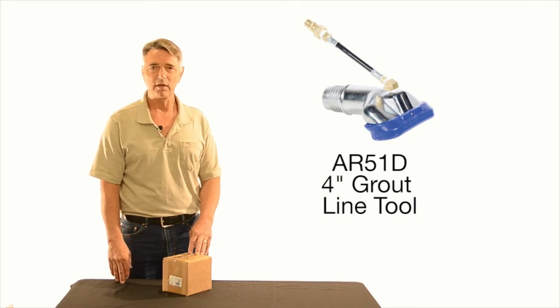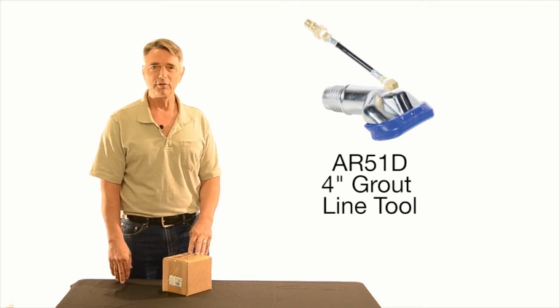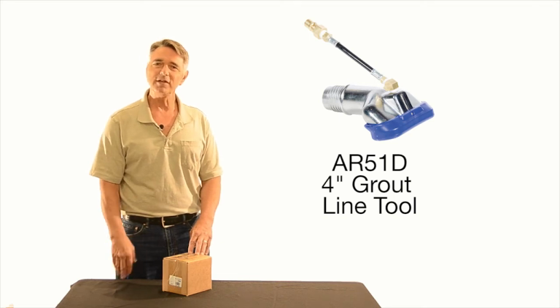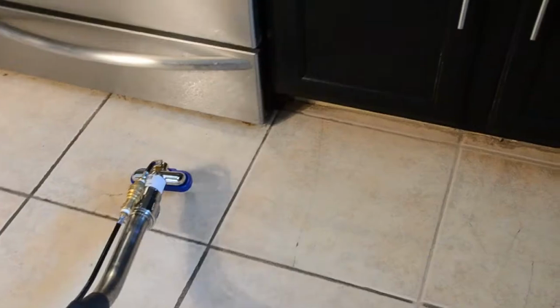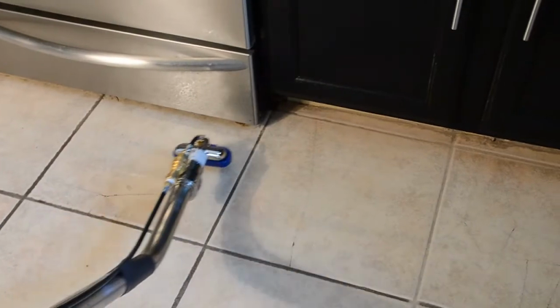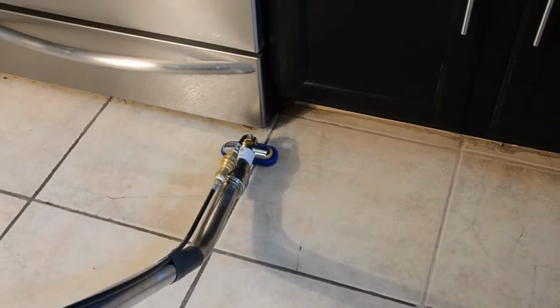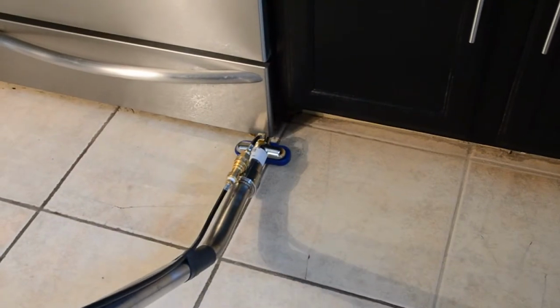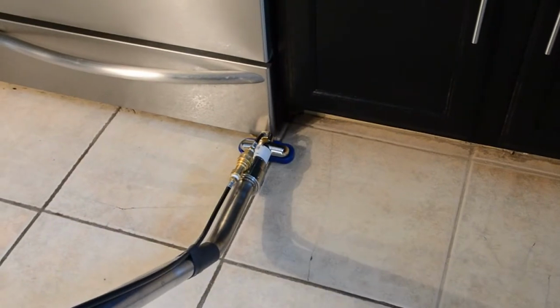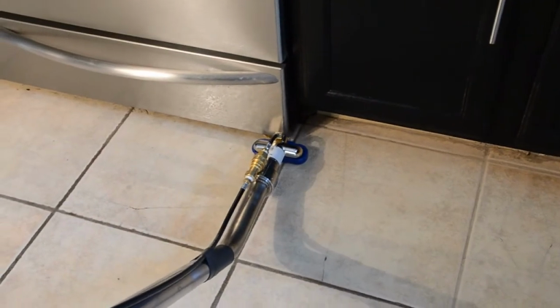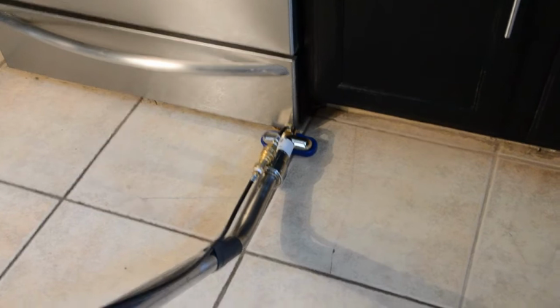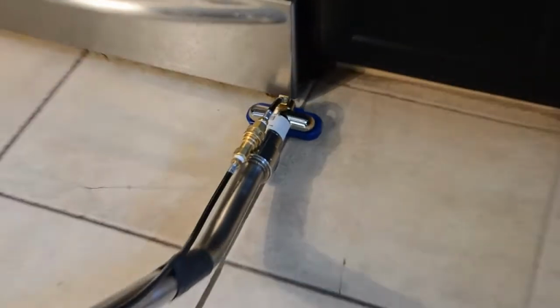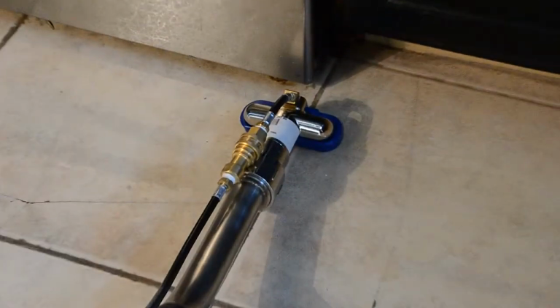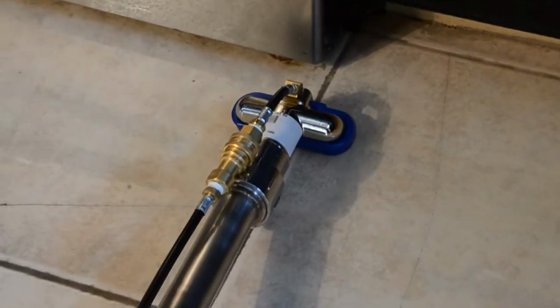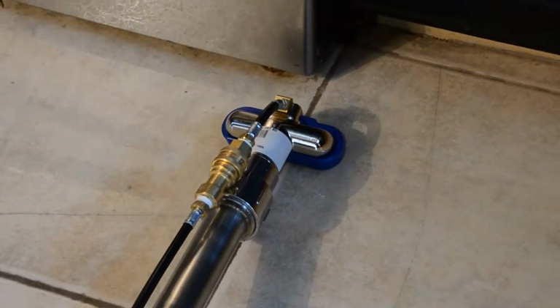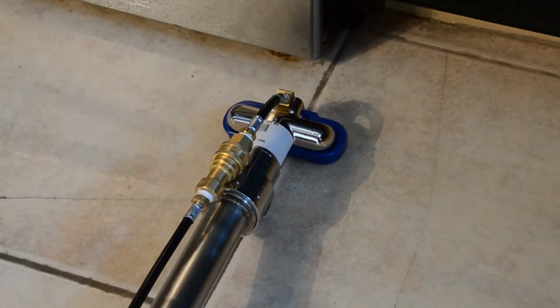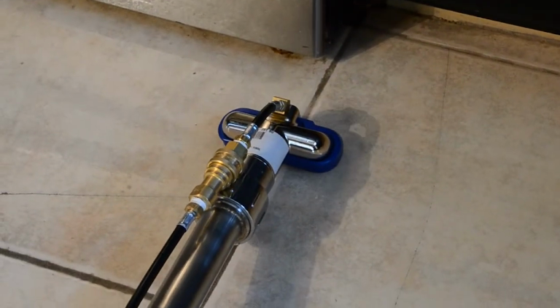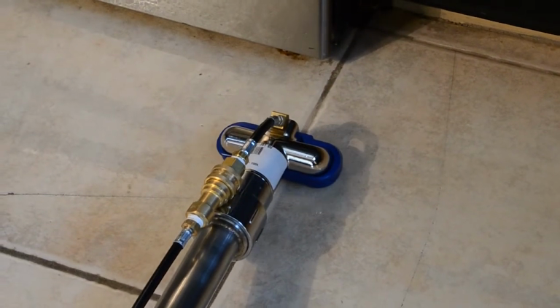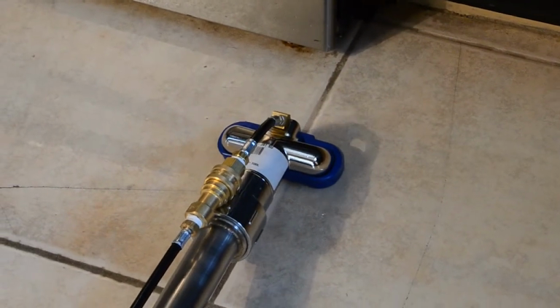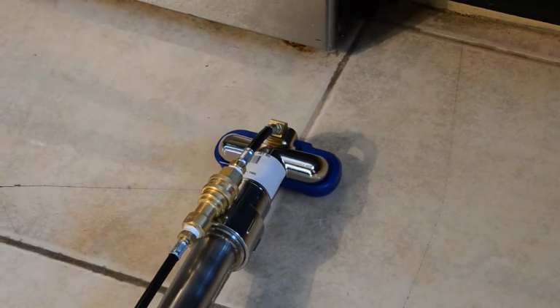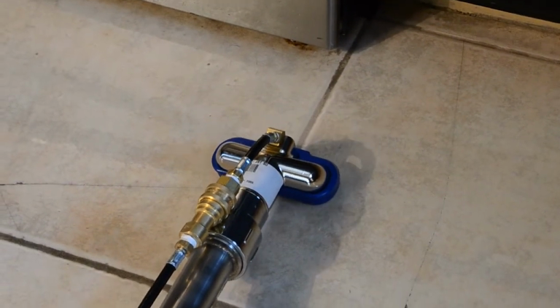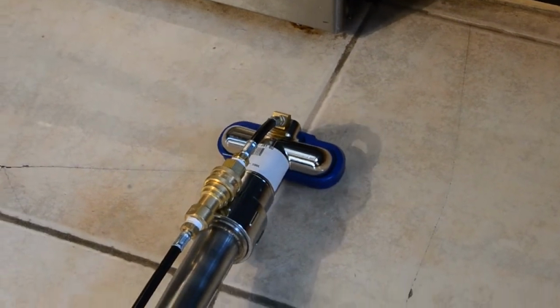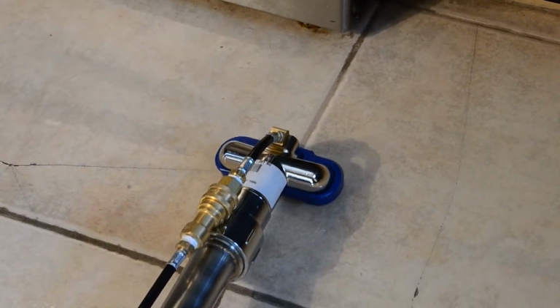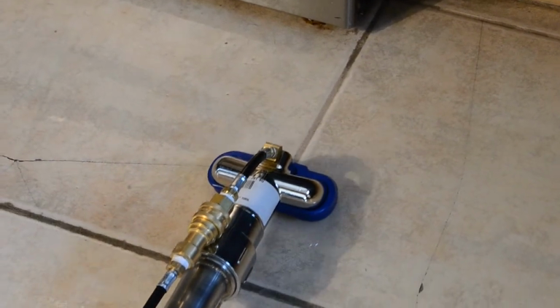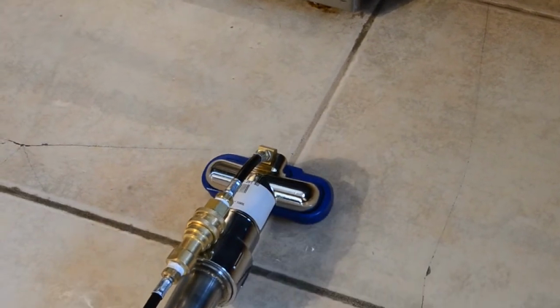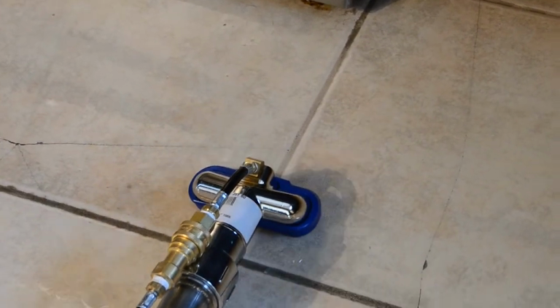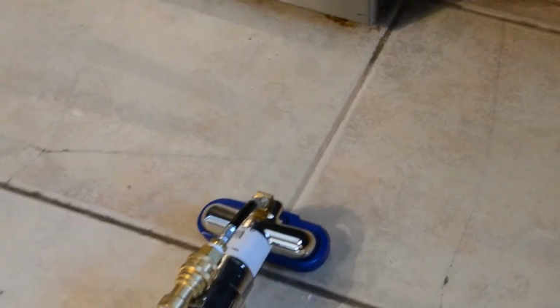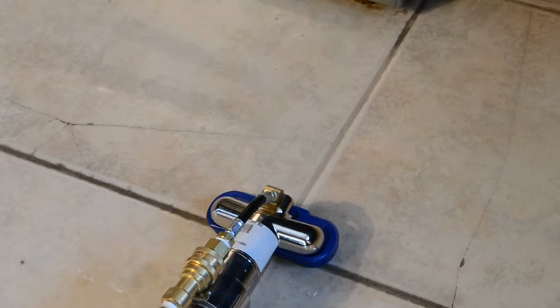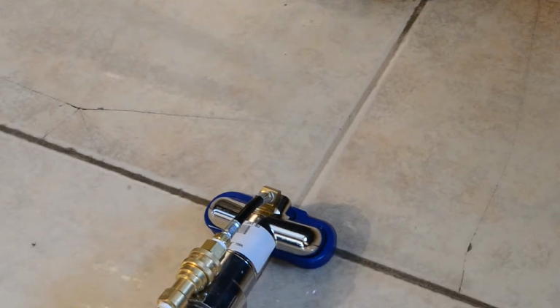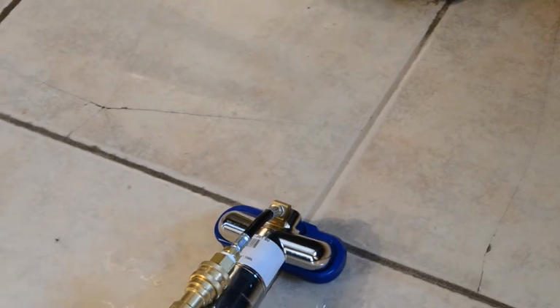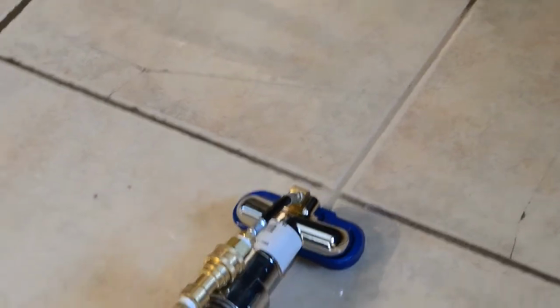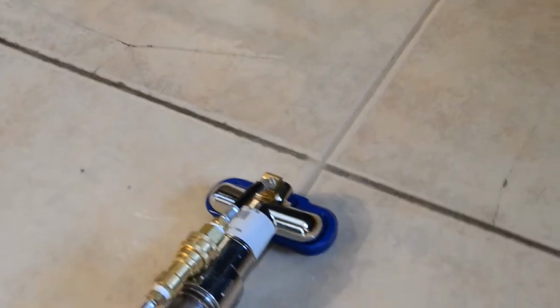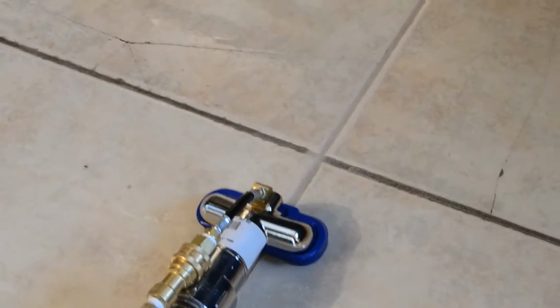When you need that extra power for really dirty grout lines, you can't go wrong with a Gecko 4-inch head, specifically designed for those grout lines.